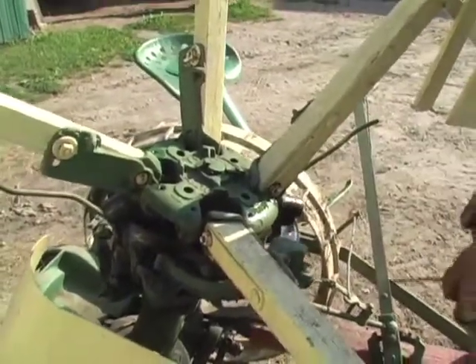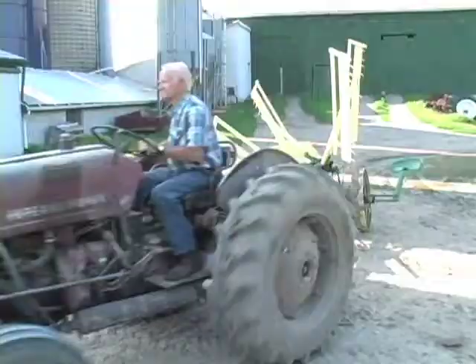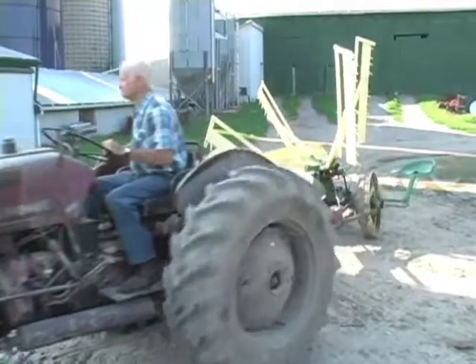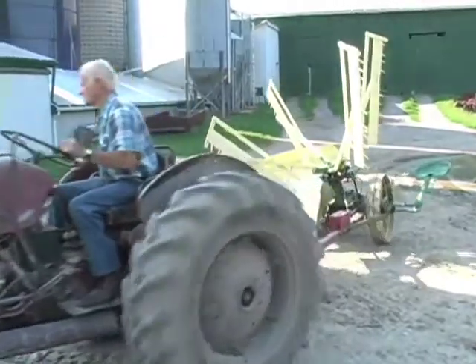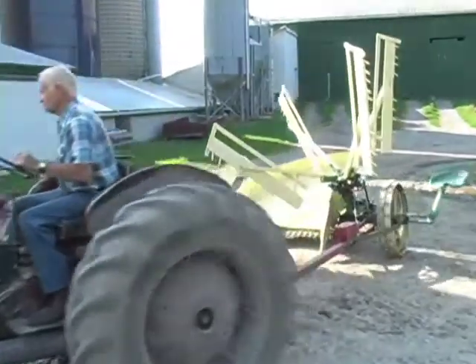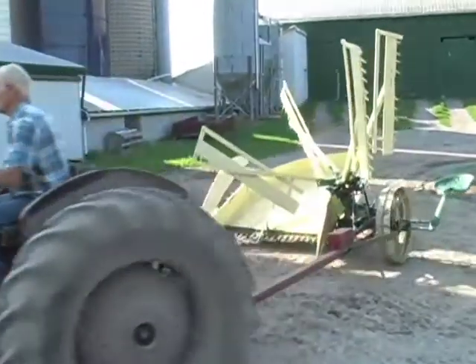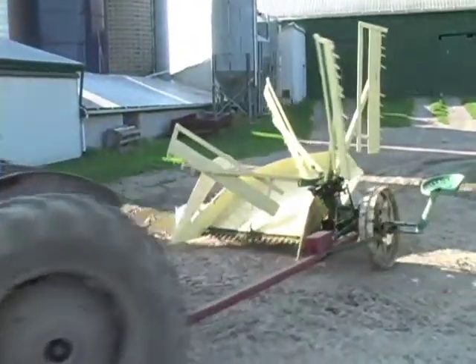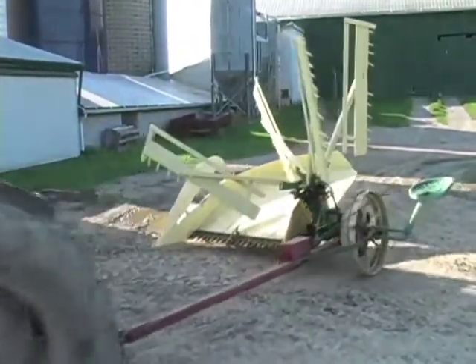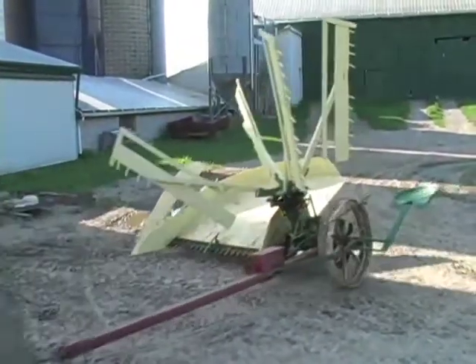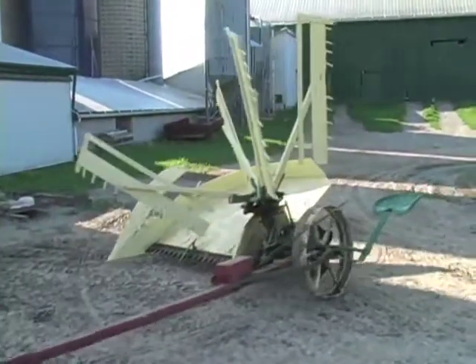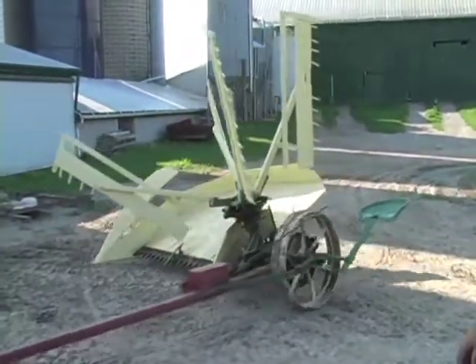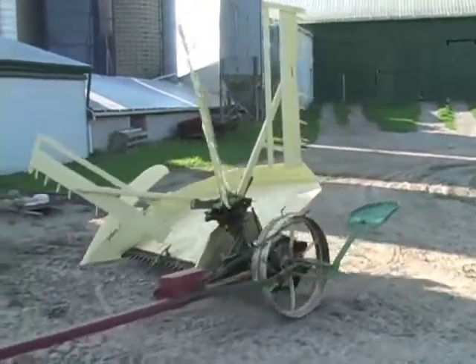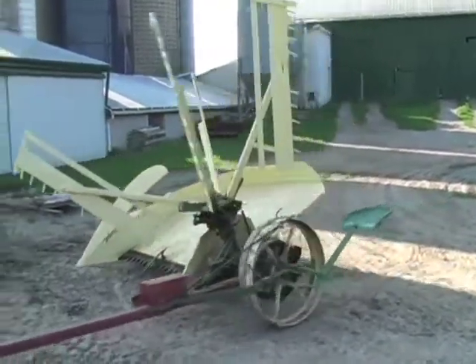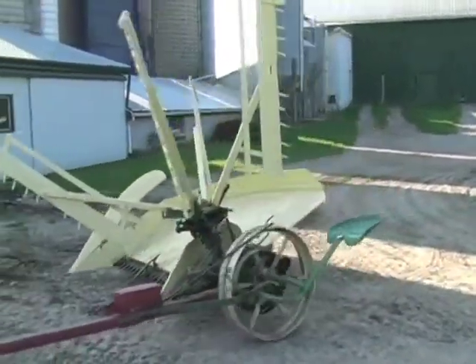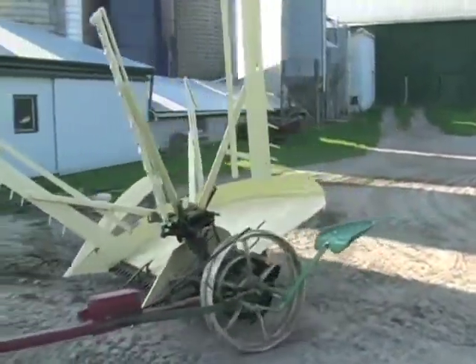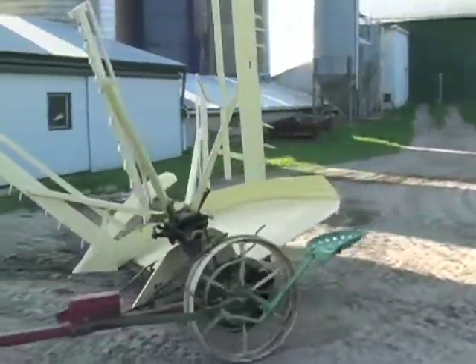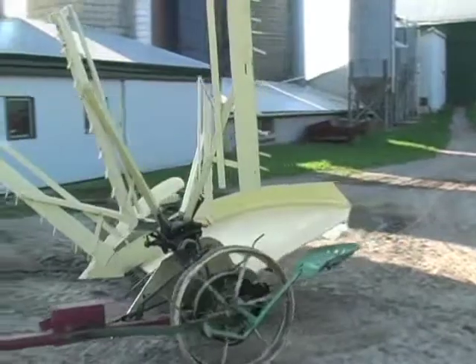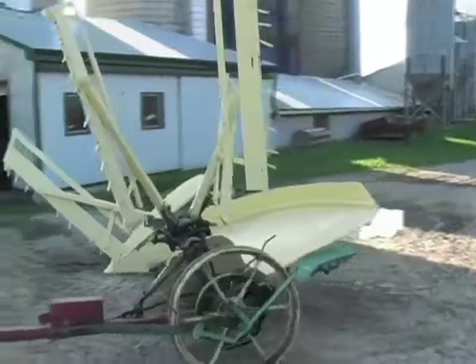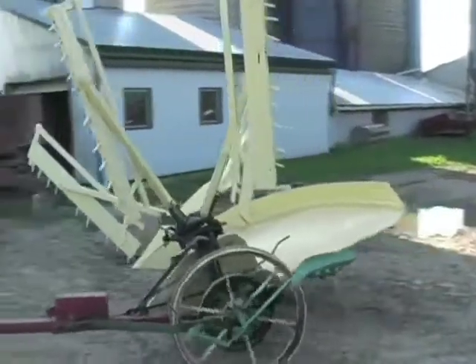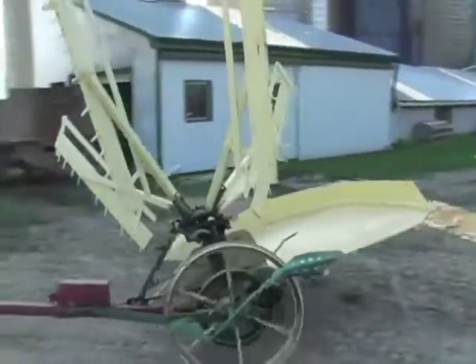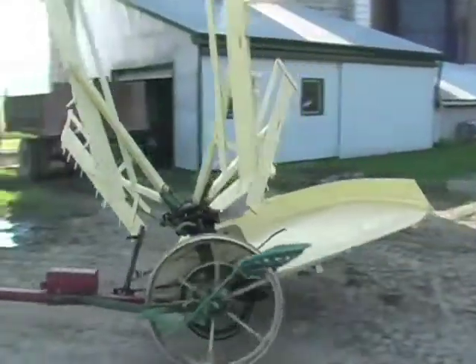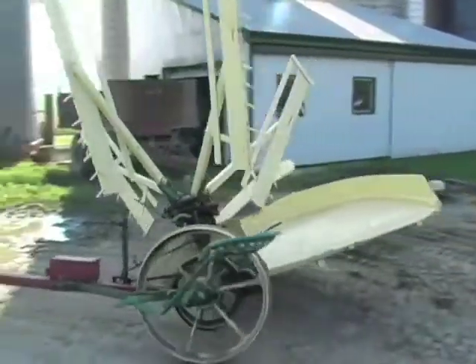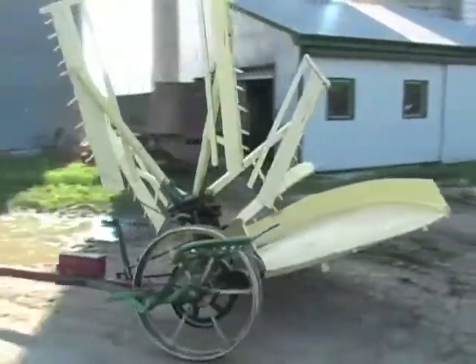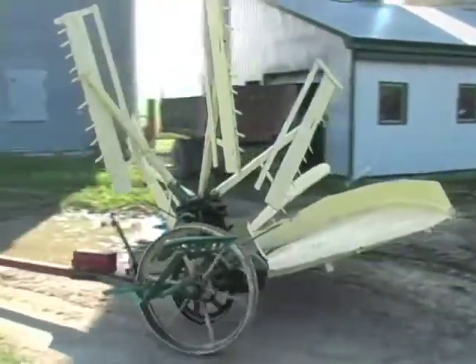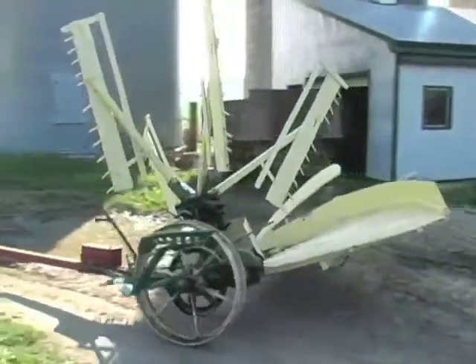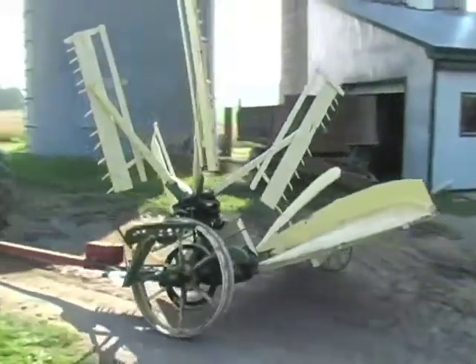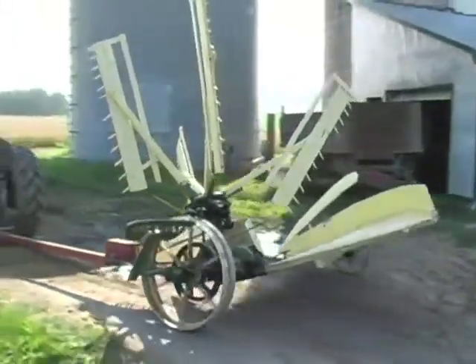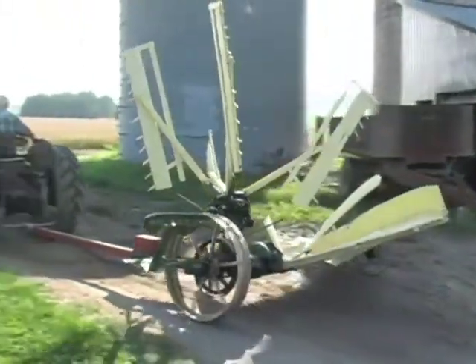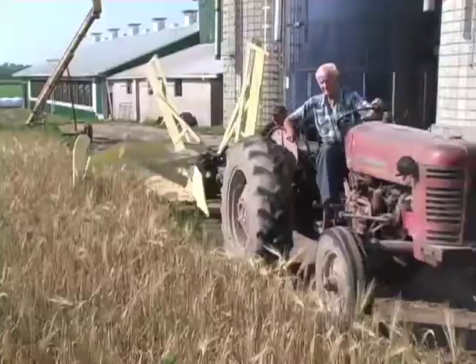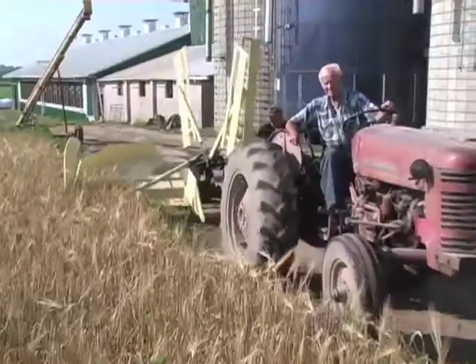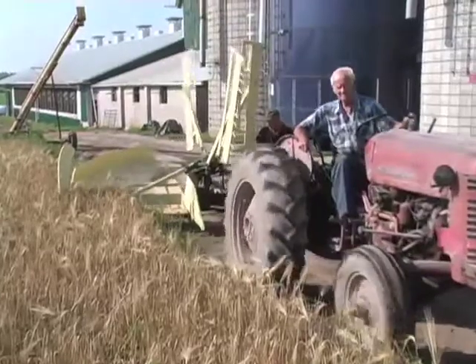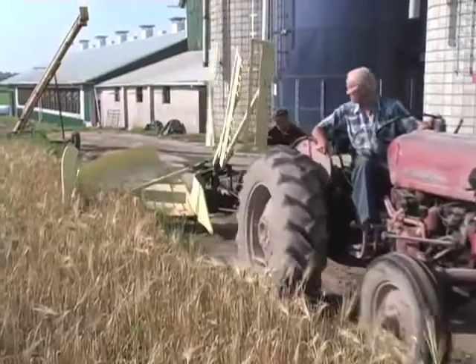We've acquired a lot of these older pieces of farm equipment, and some are restored, some of them have been bought the way they are, and we just want to display and show people how they work.